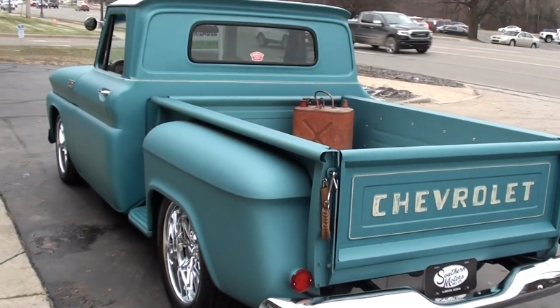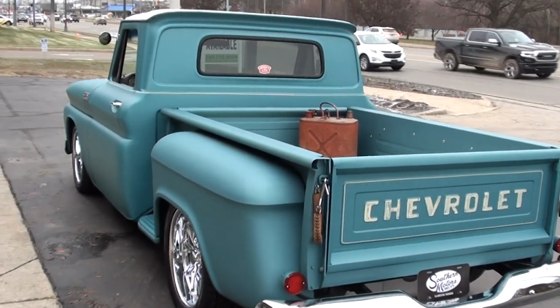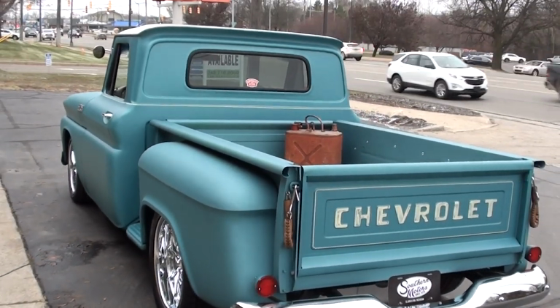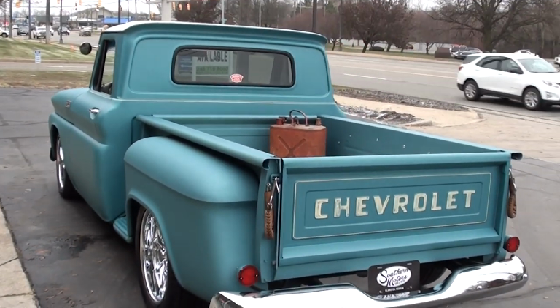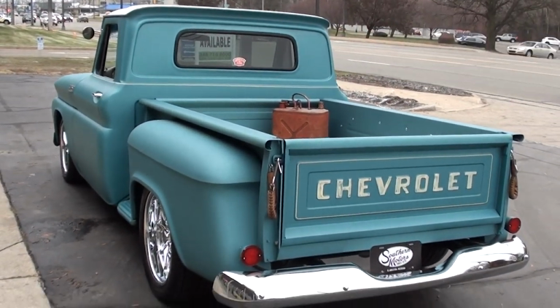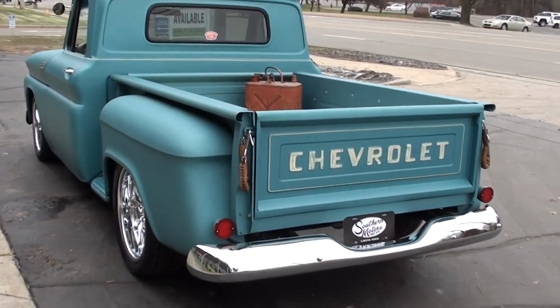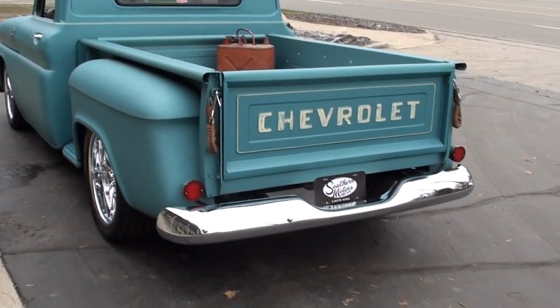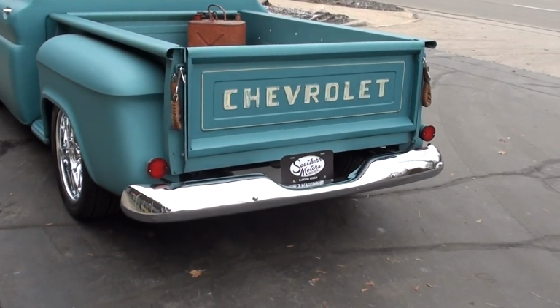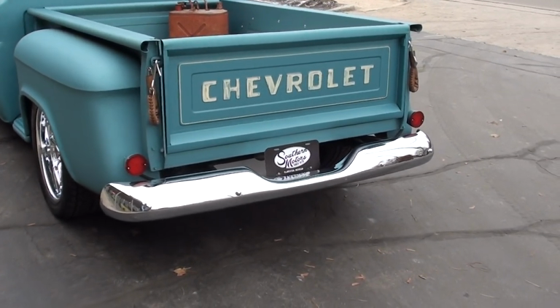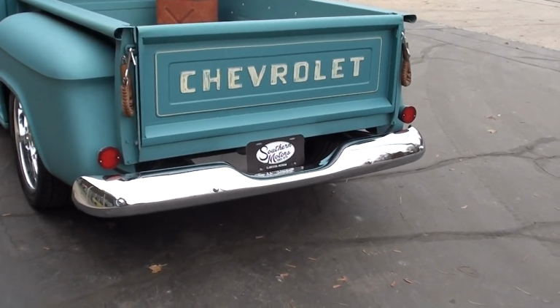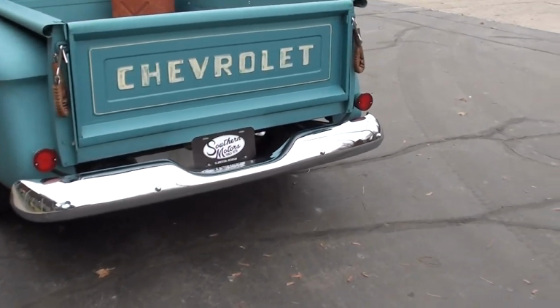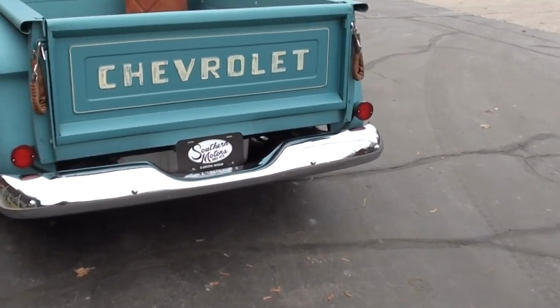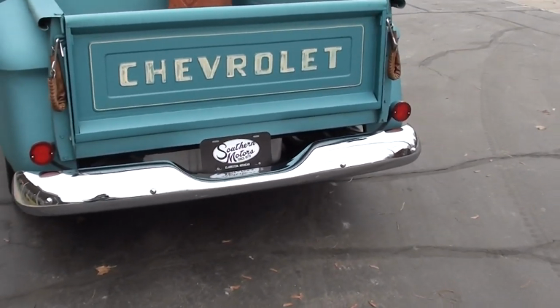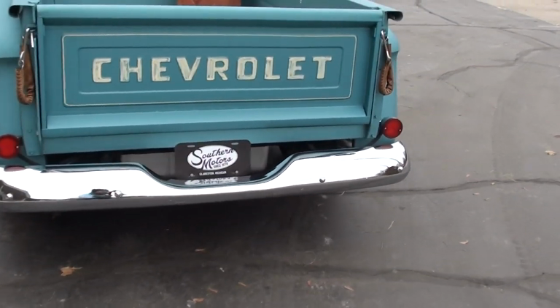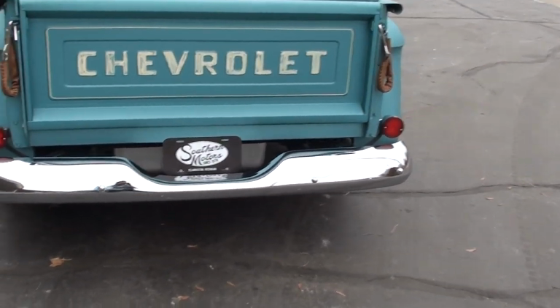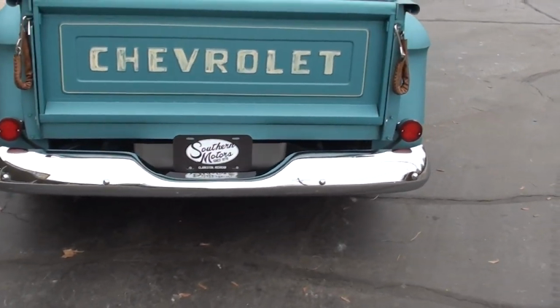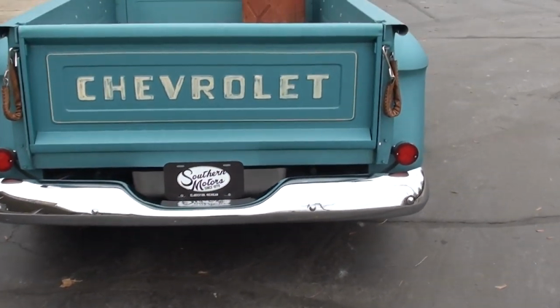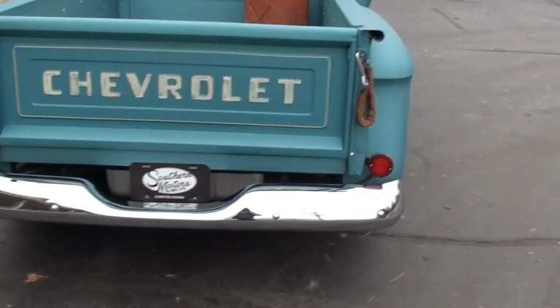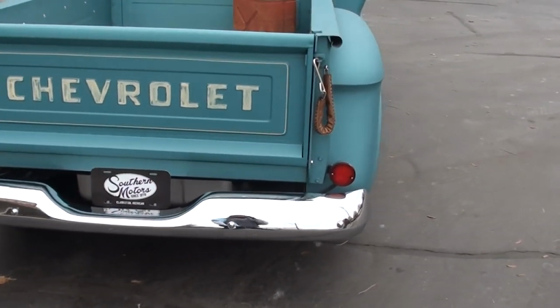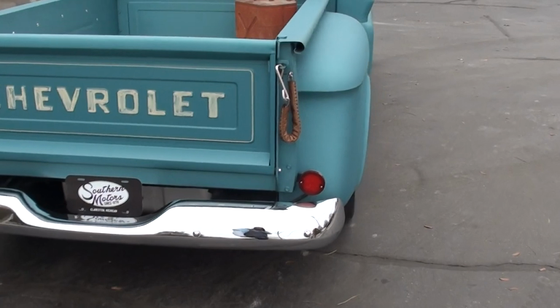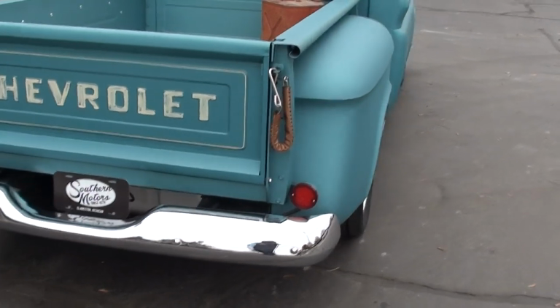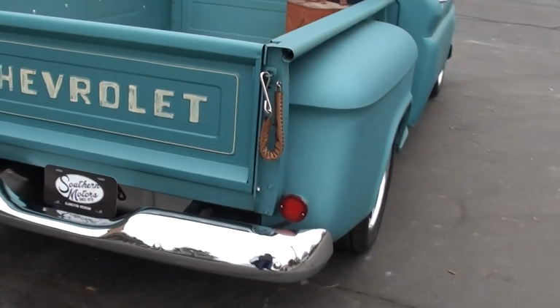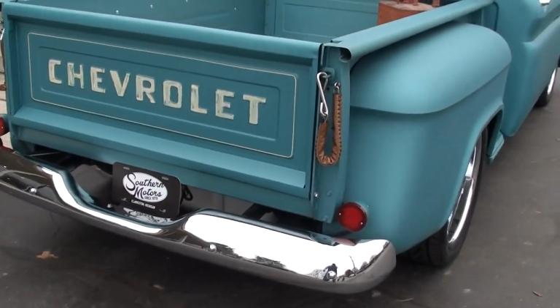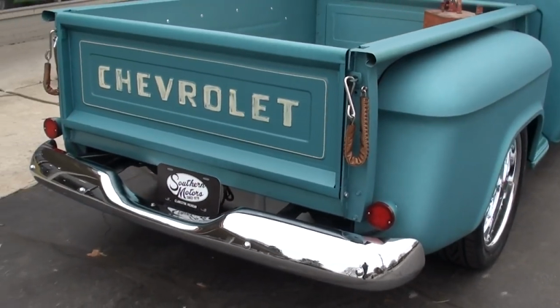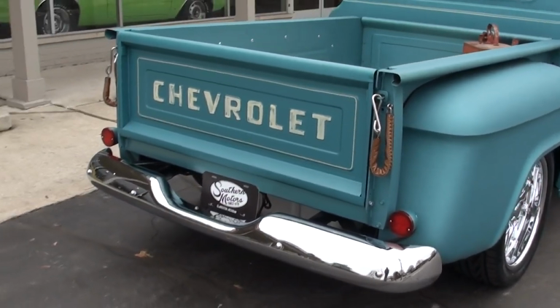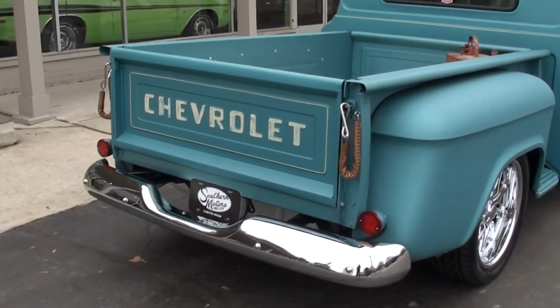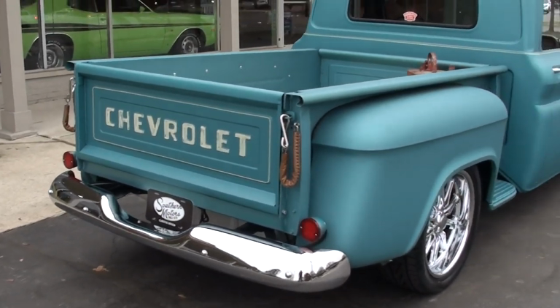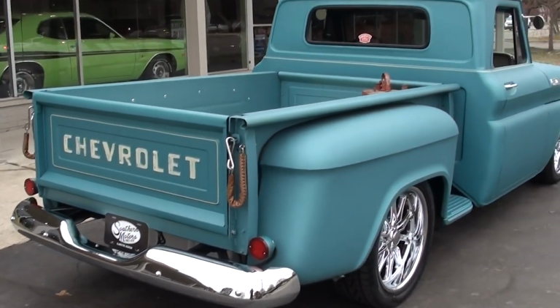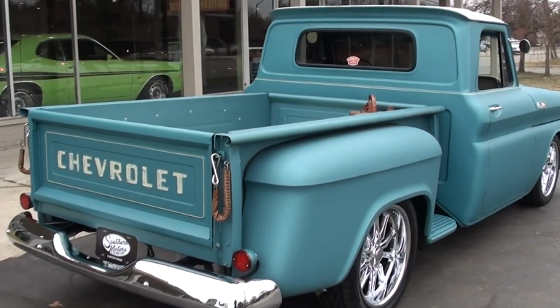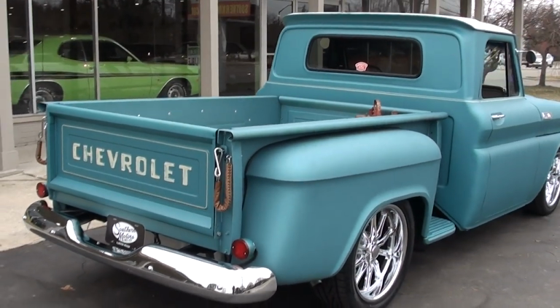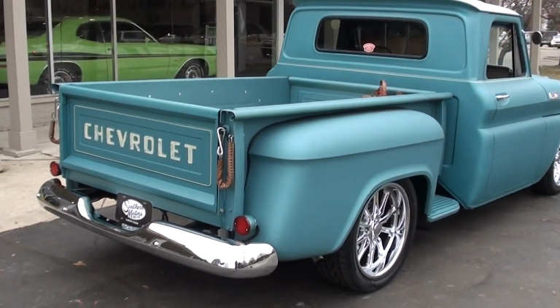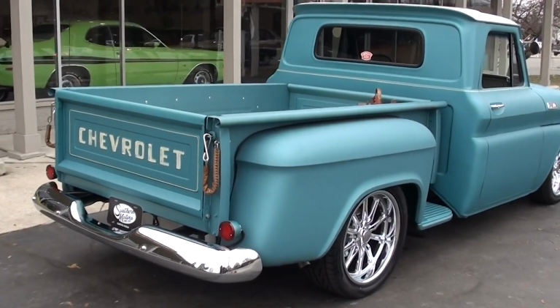It's got four-wheel disc brakes, air — you name it. Just a killer truck, really nicely done. Runs and drives outstanding.